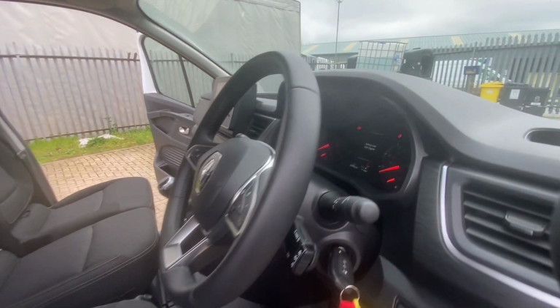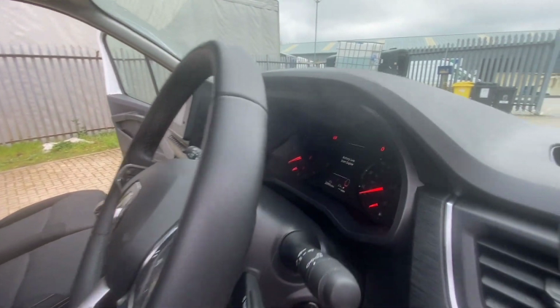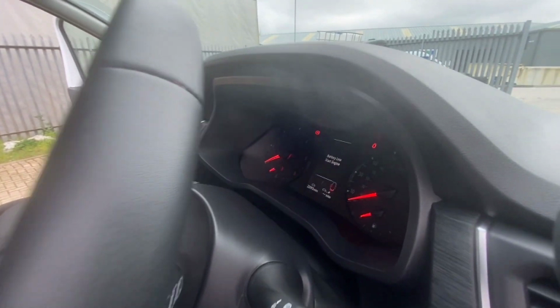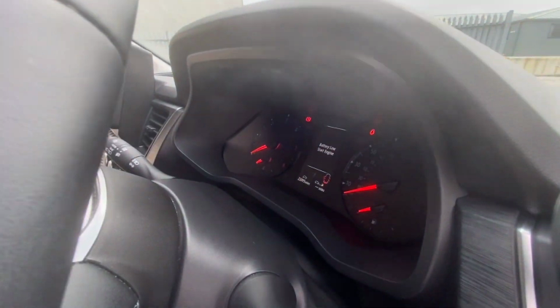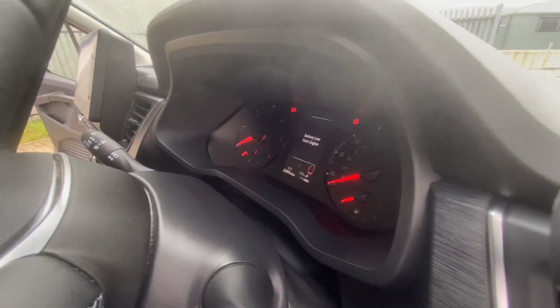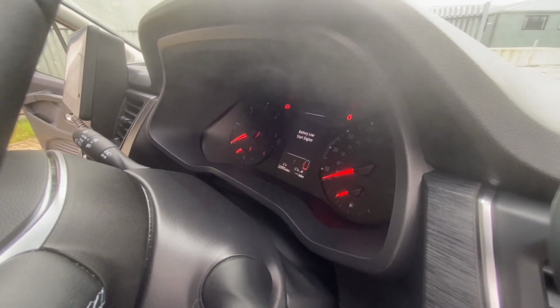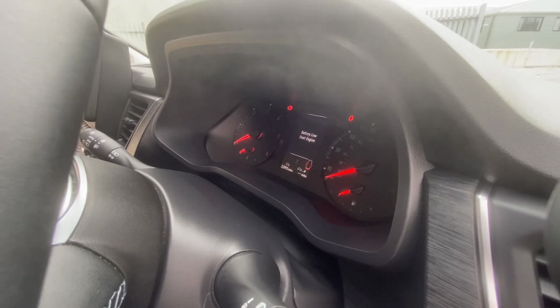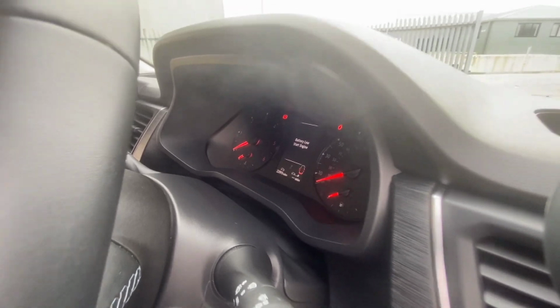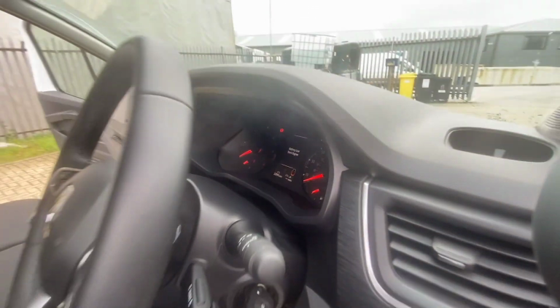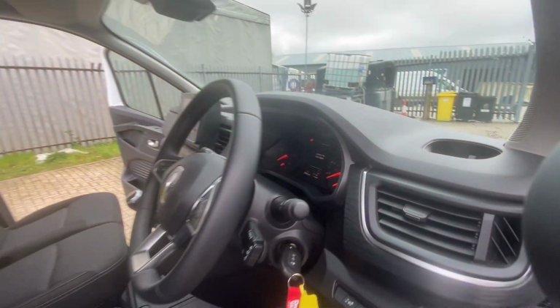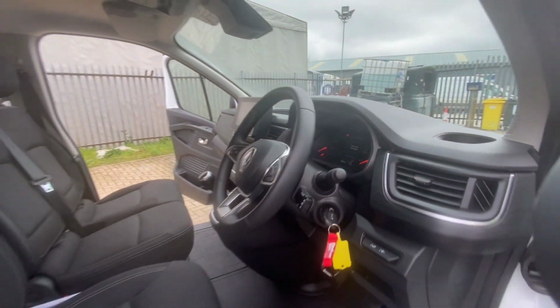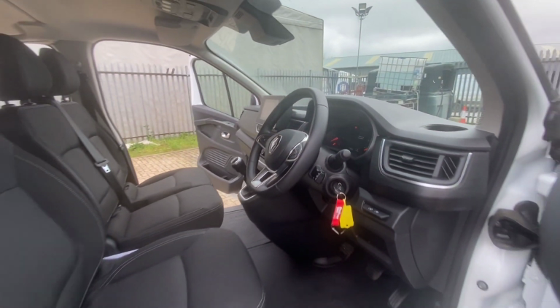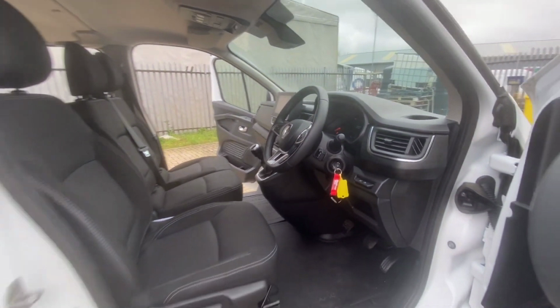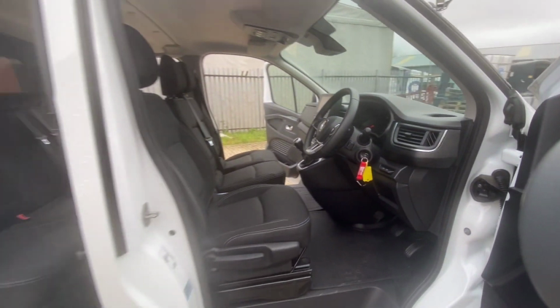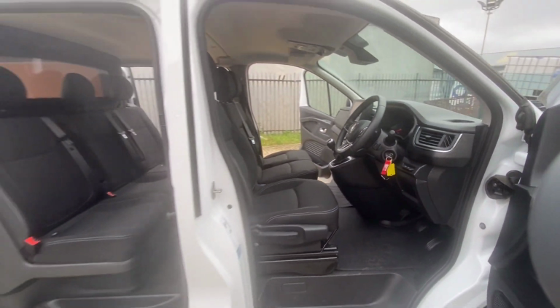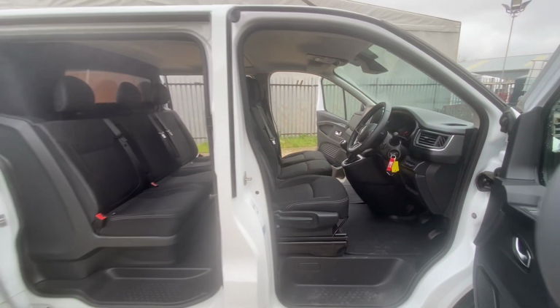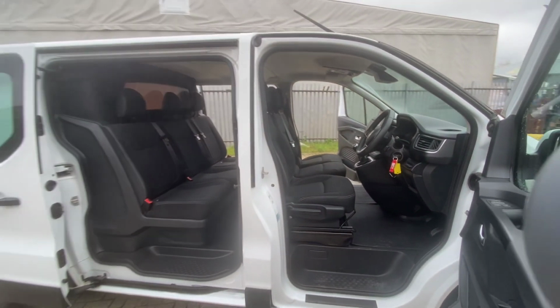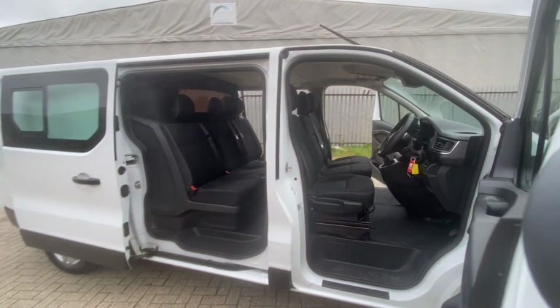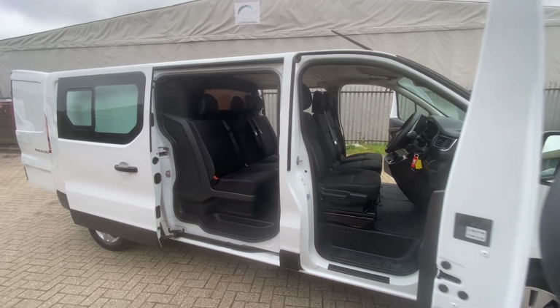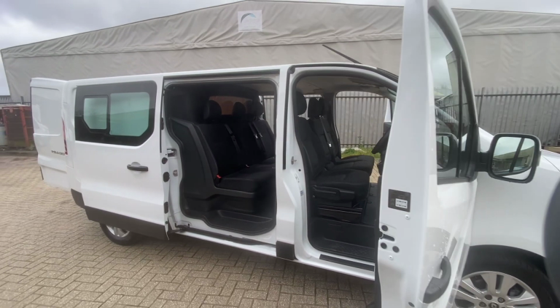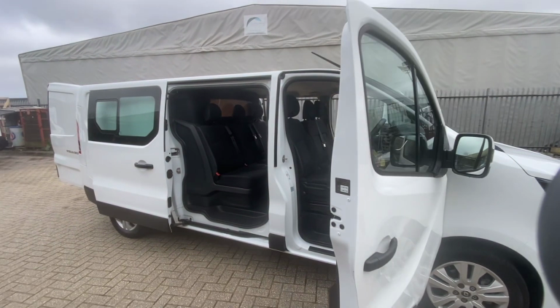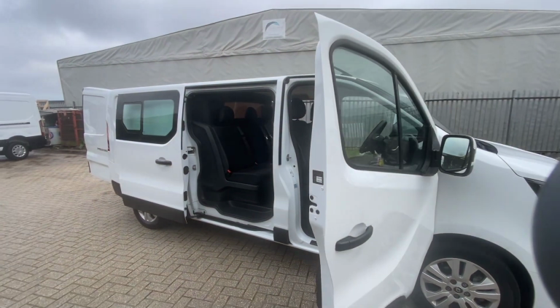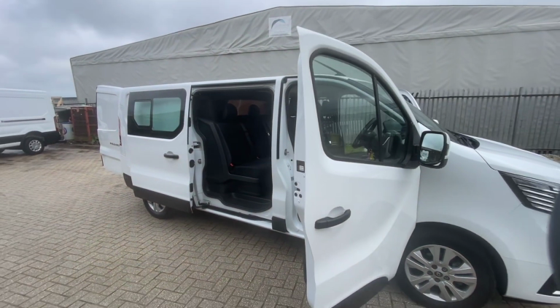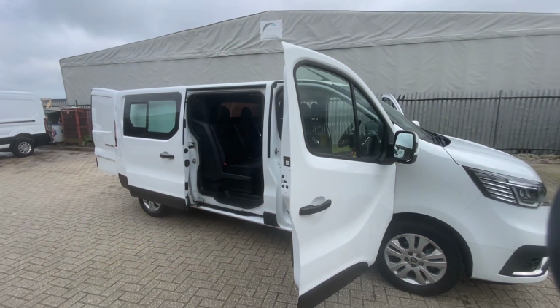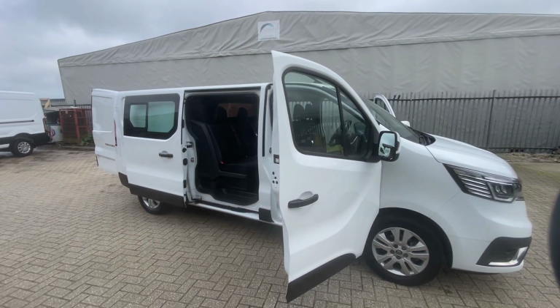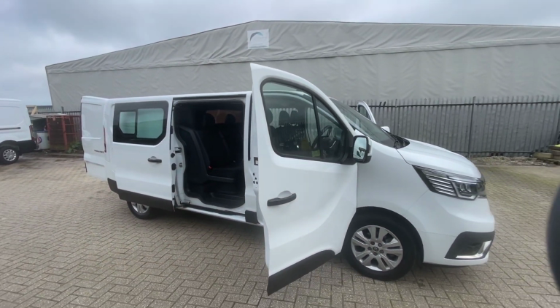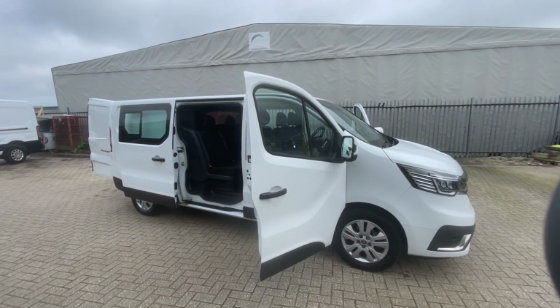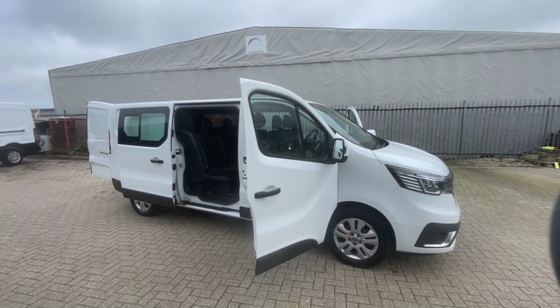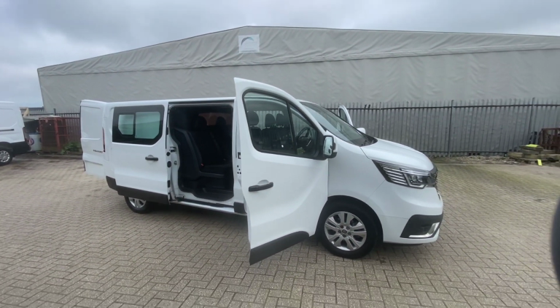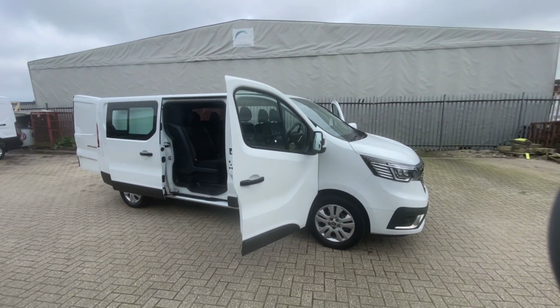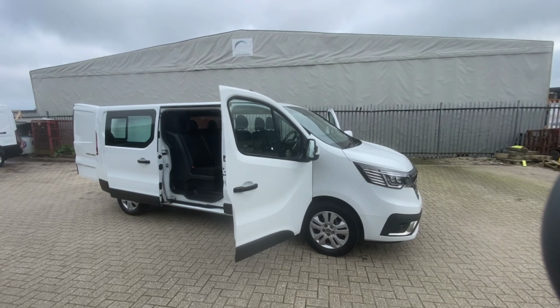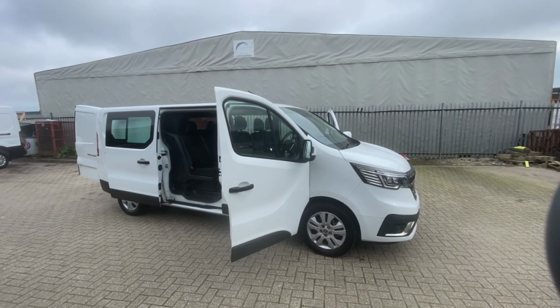This van has covered 22,093 miles, so very good mileage as well. If there is anything else you'd like to know about this van, if you'd like to book a test drive or have any other information, videos, or pictures sent through, please do get in touch — give us a call or drop us a message and we'll be happy to help.